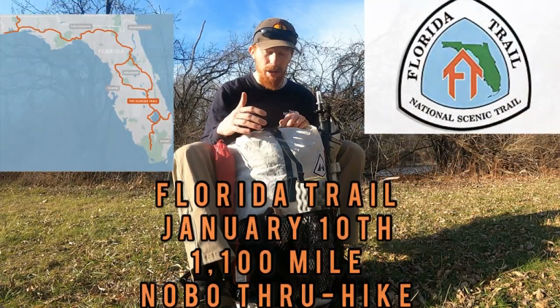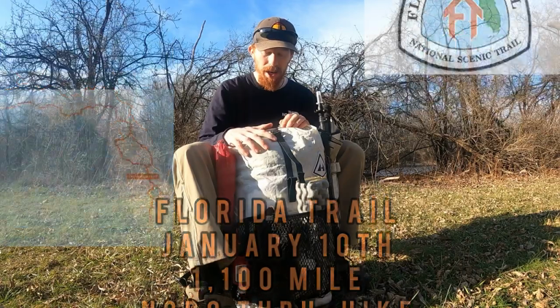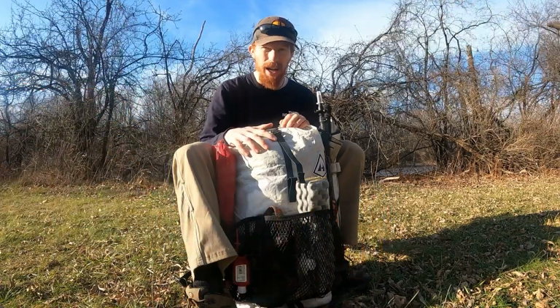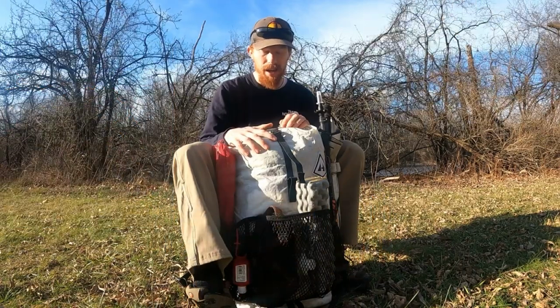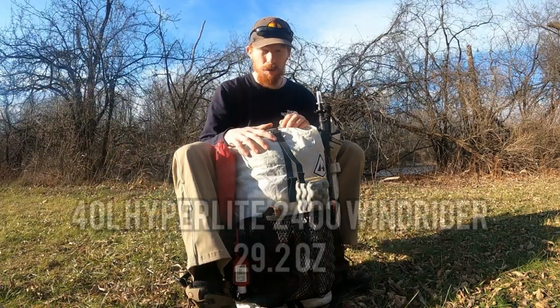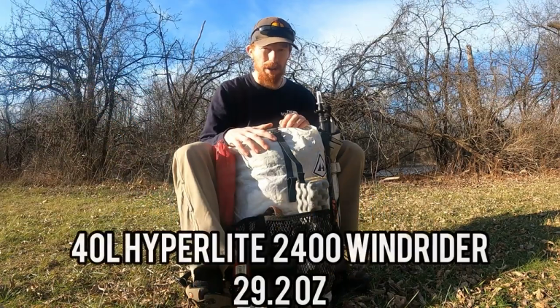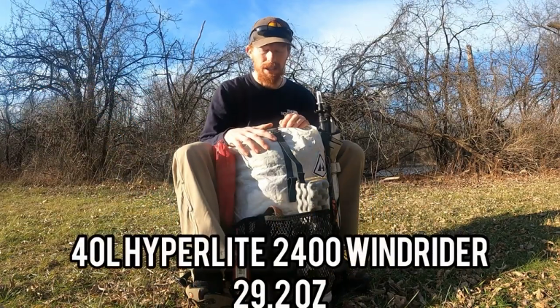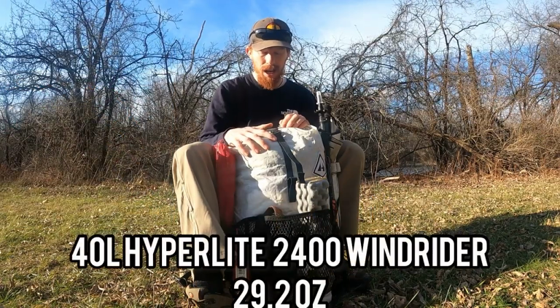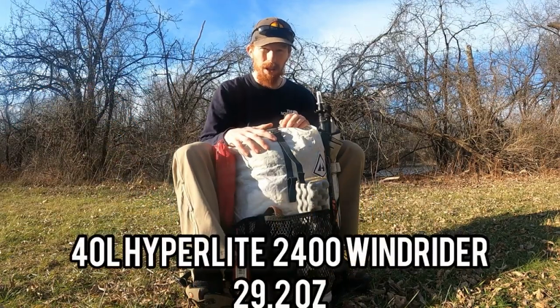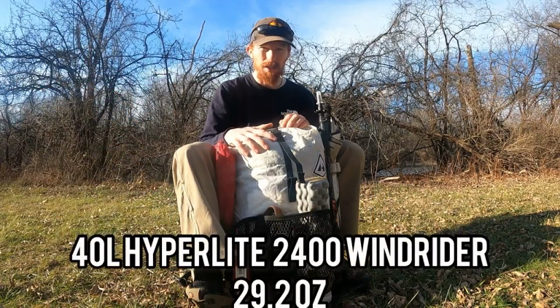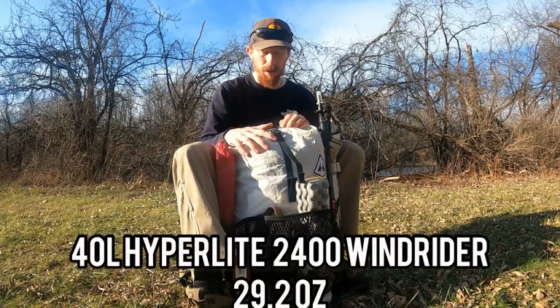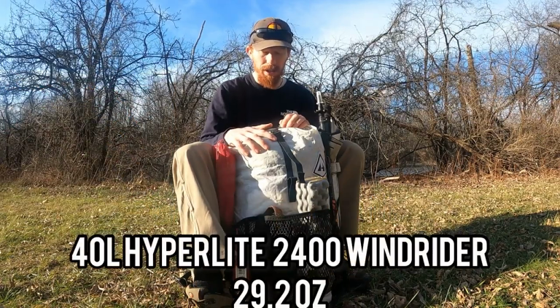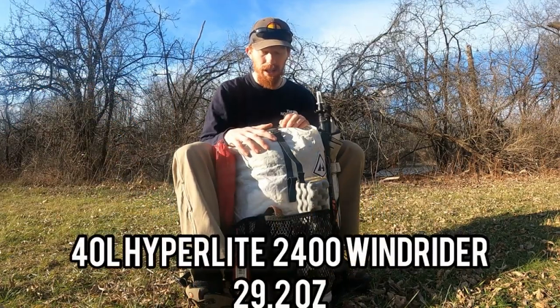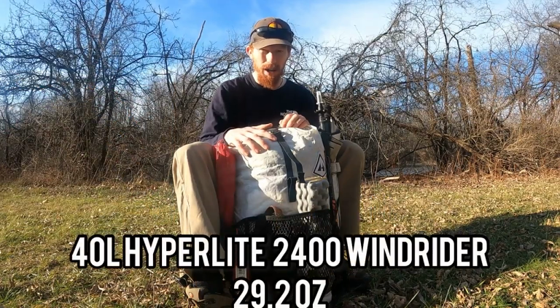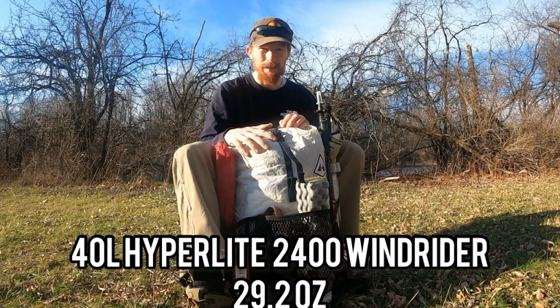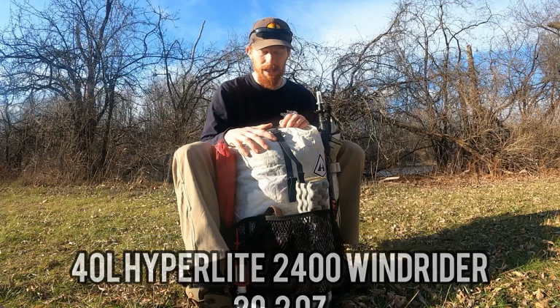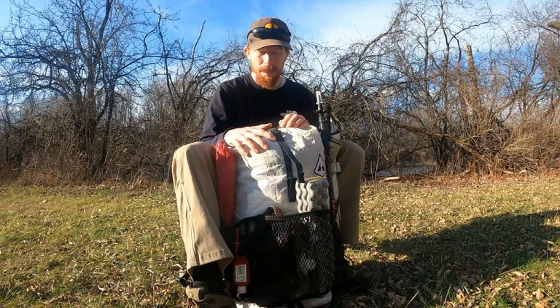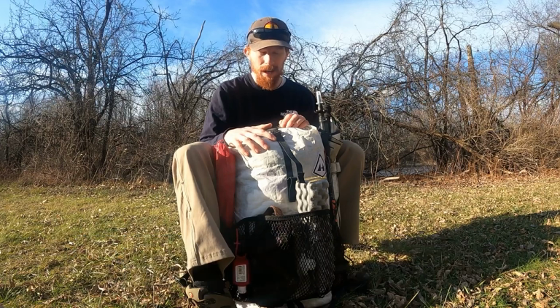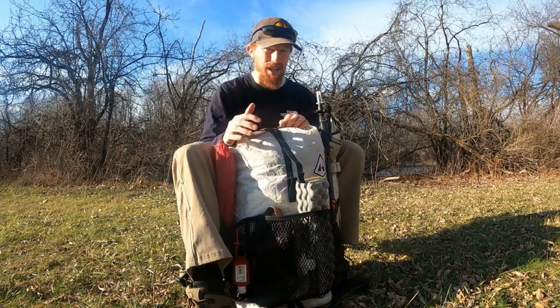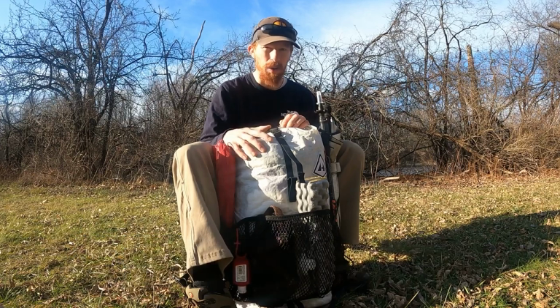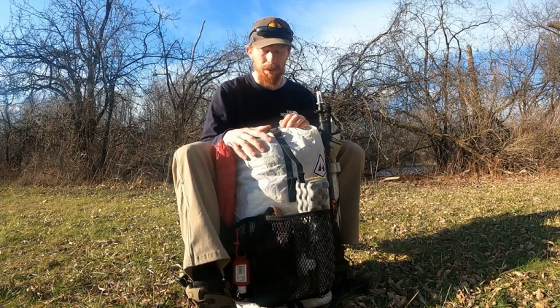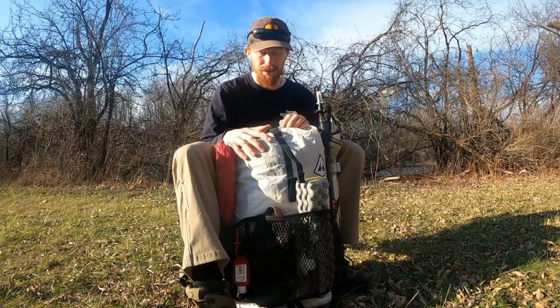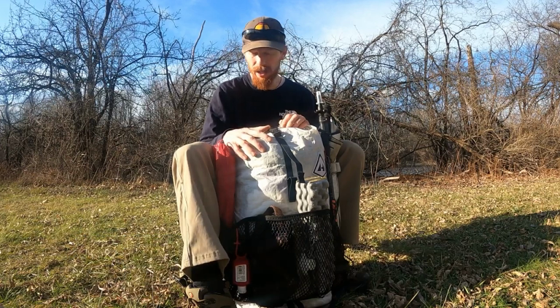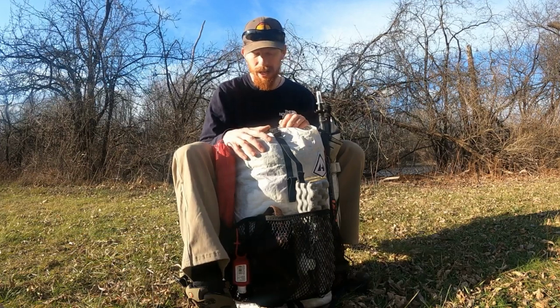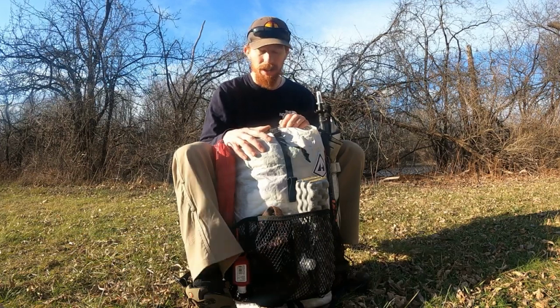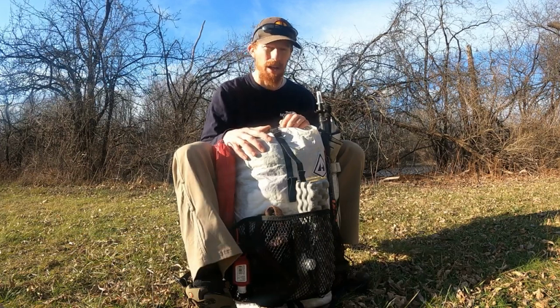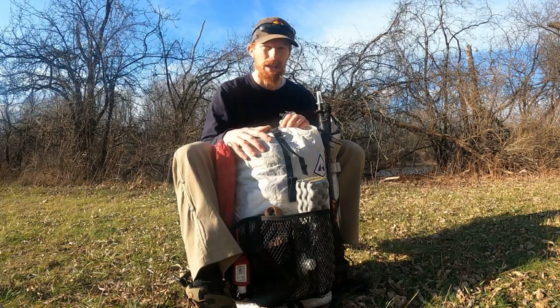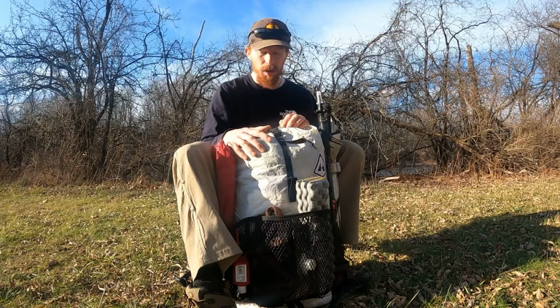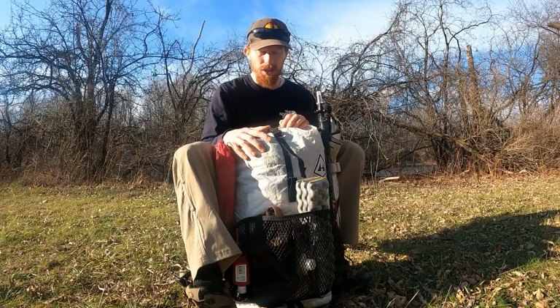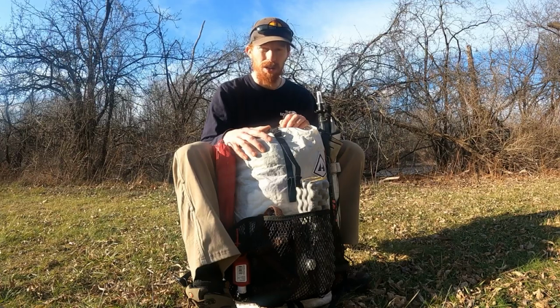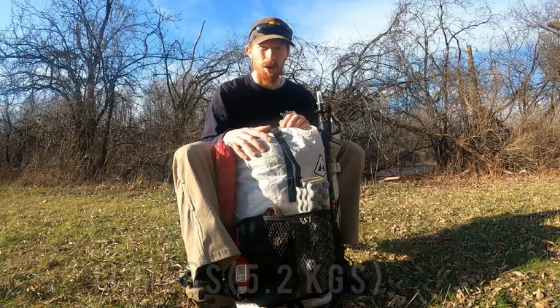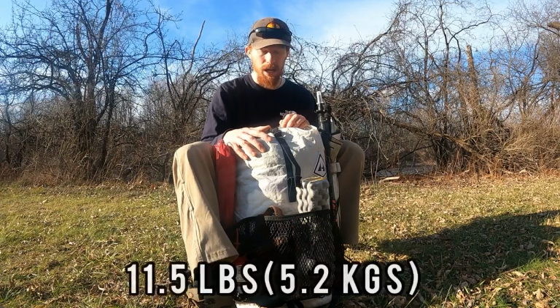Right here I have a 40 liter Hyperlite 2400 Windrider pack. It is inherently waterproof and everything that I'll be carrying weighs just under 12 pounds.